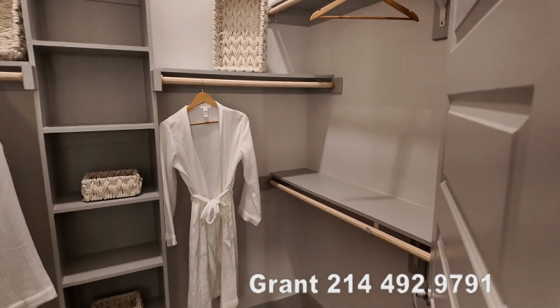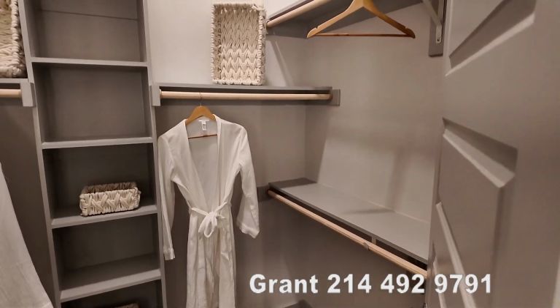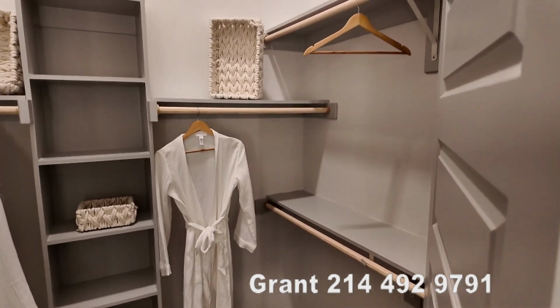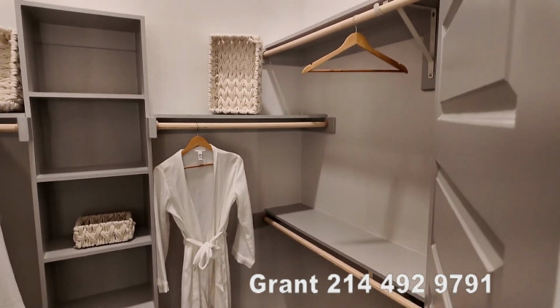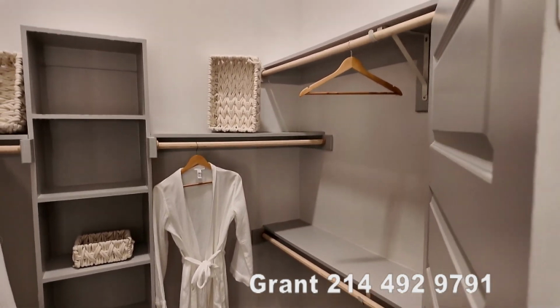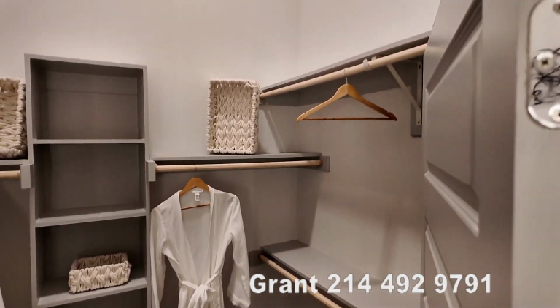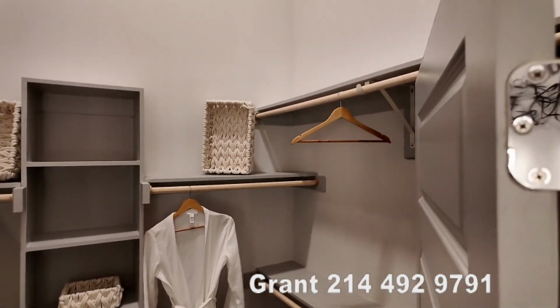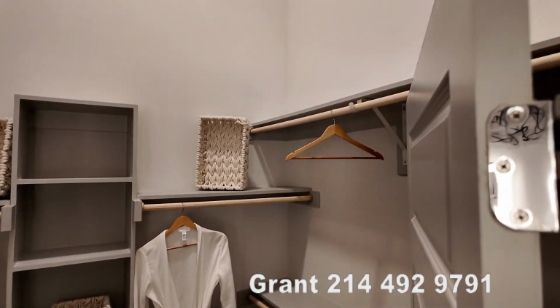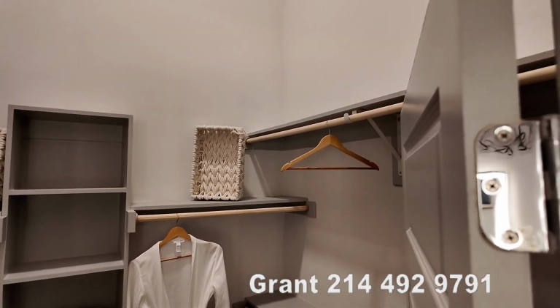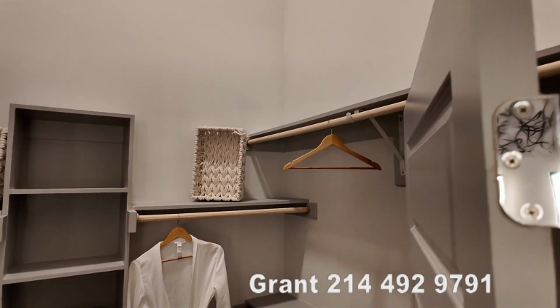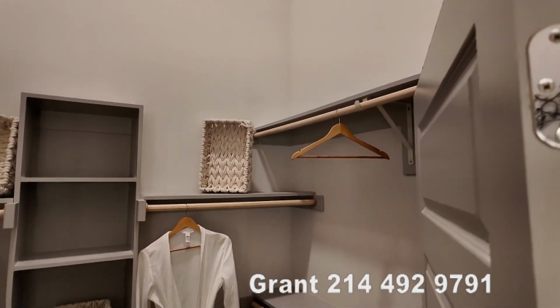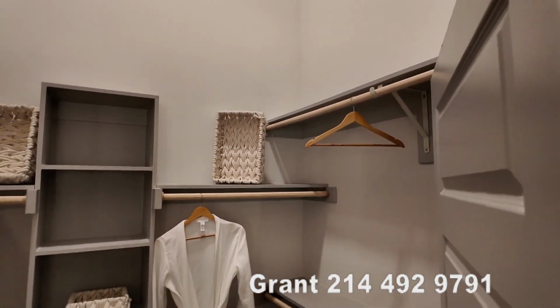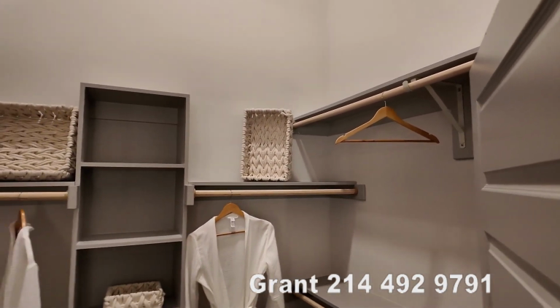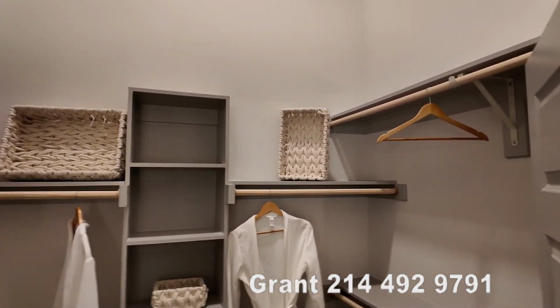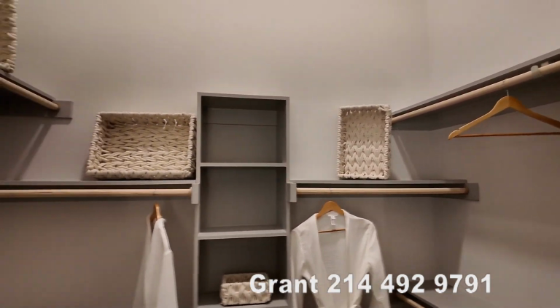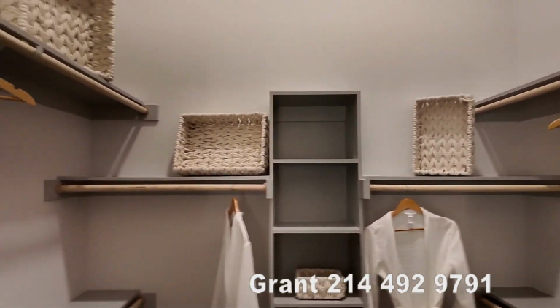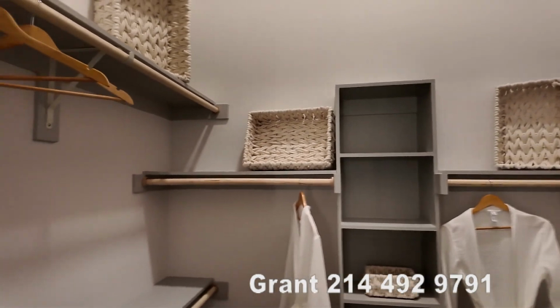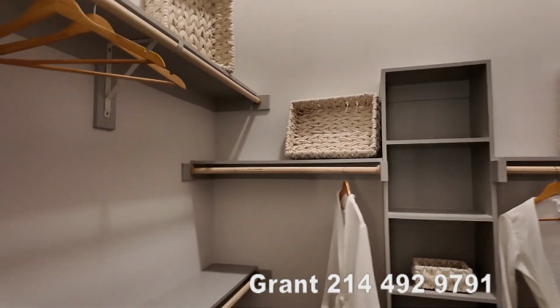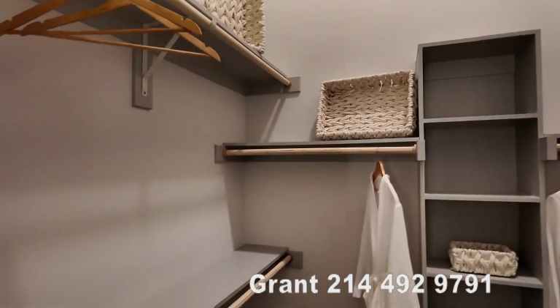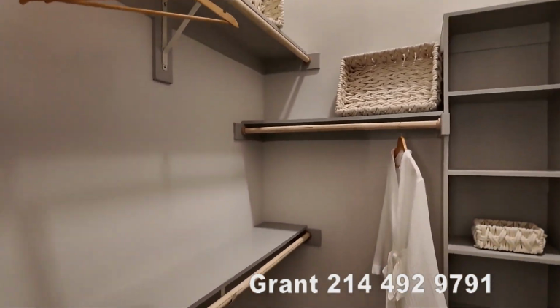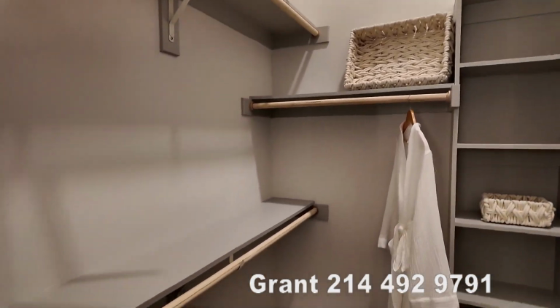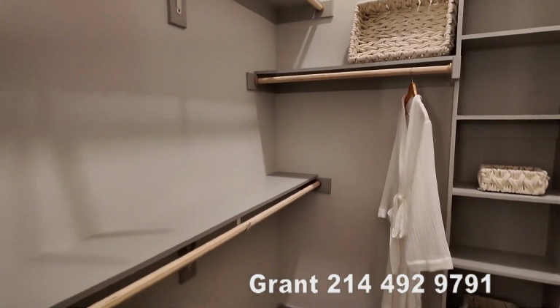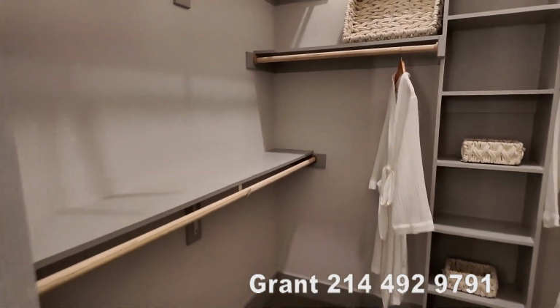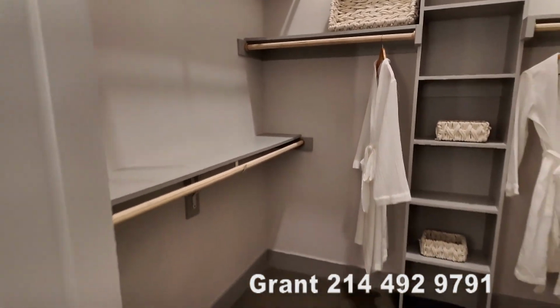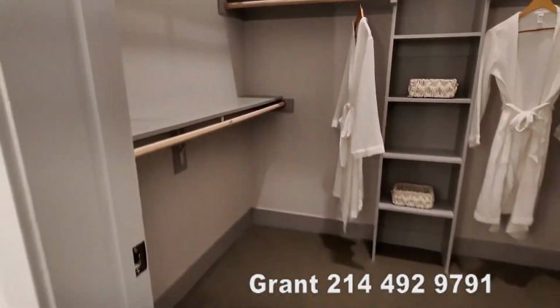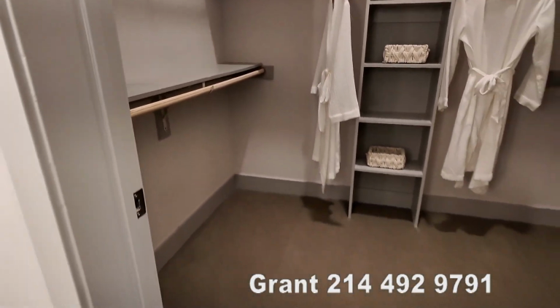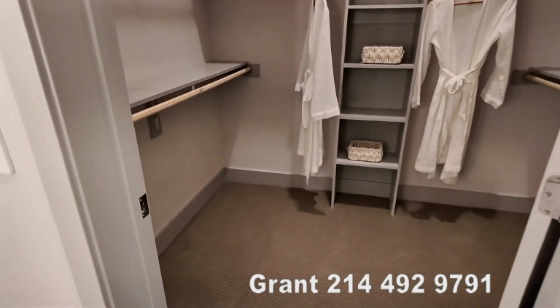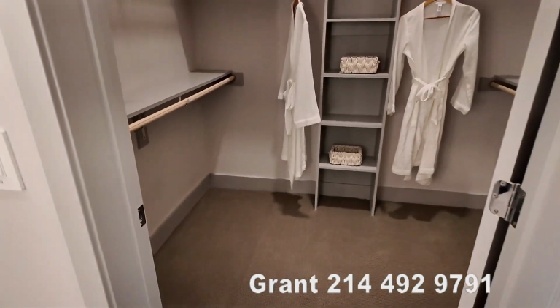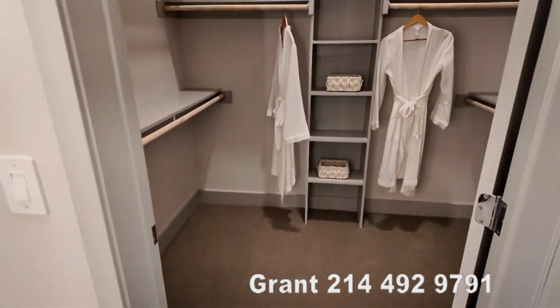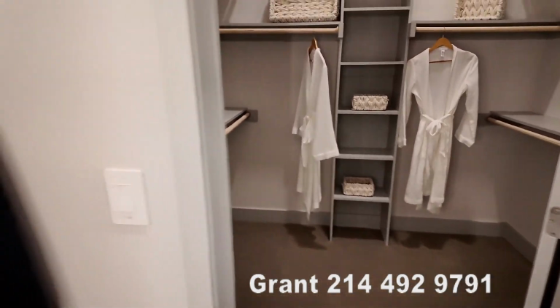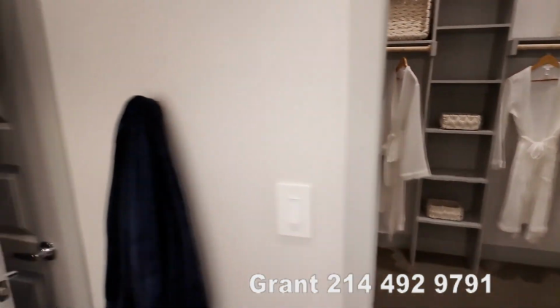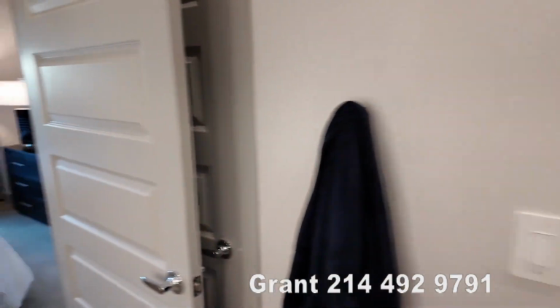Here you have just a great closet. It's a nice size, it's walk-in. There's a lot going on there — a lot of space. That's very impressive.